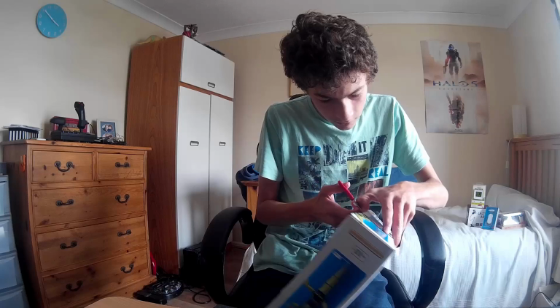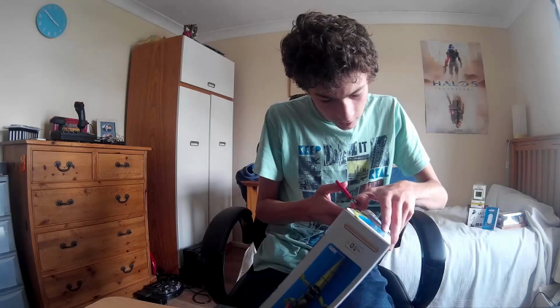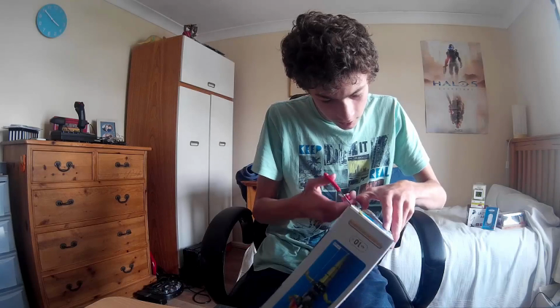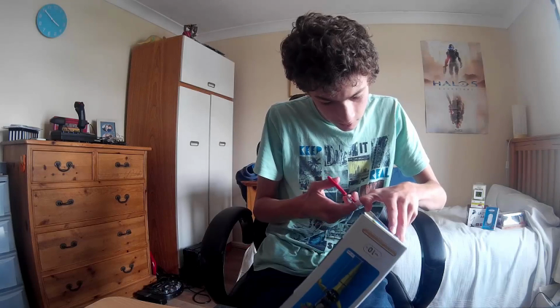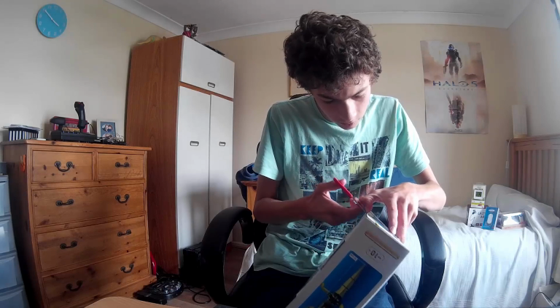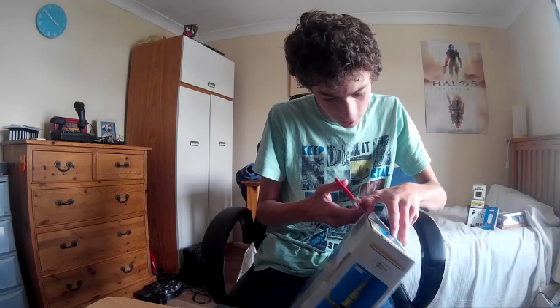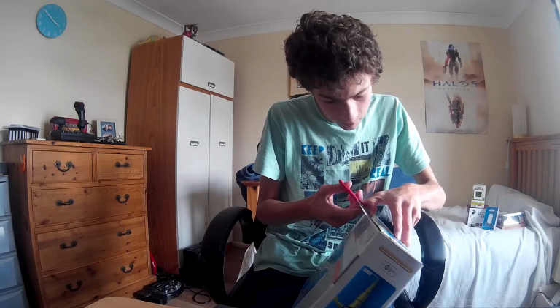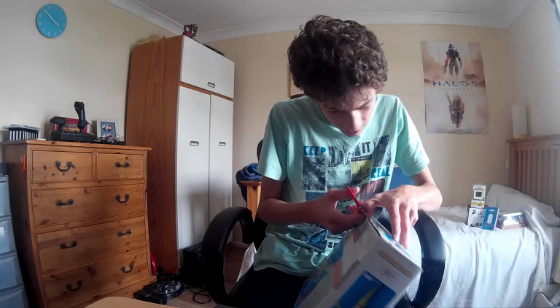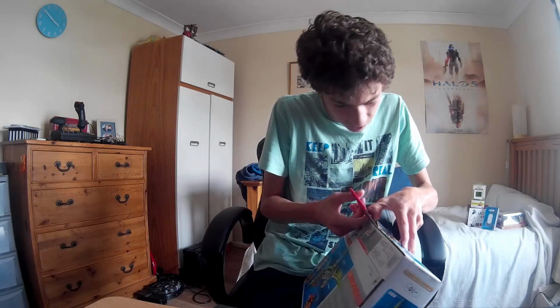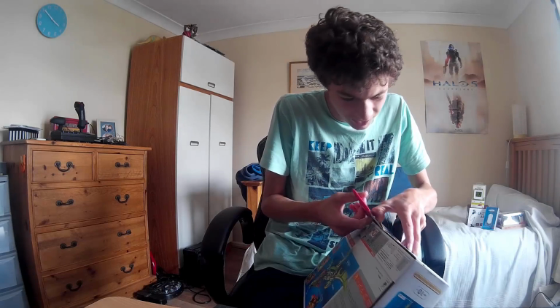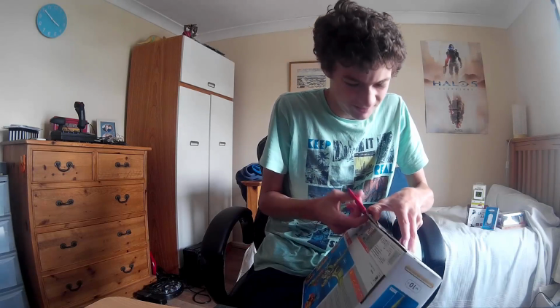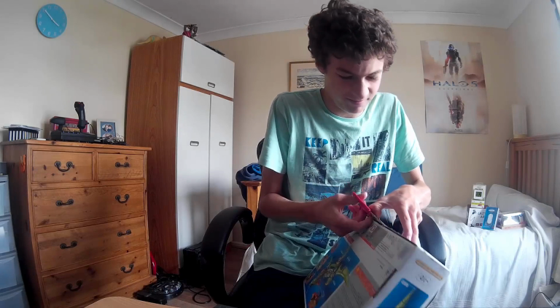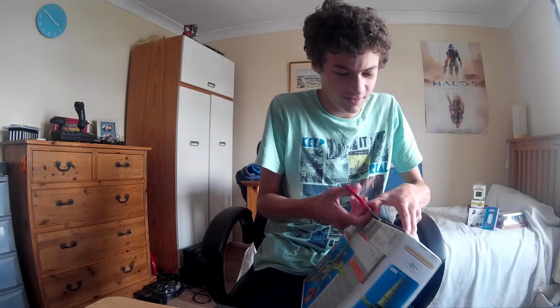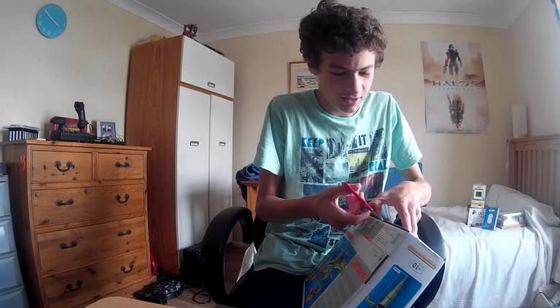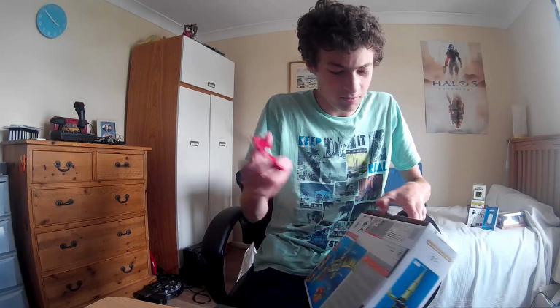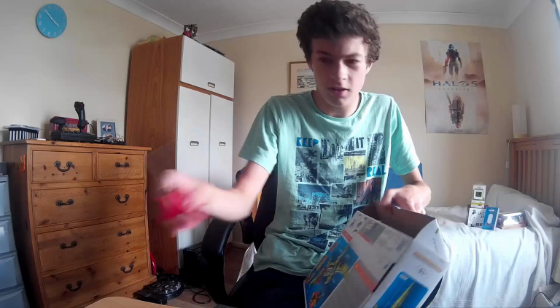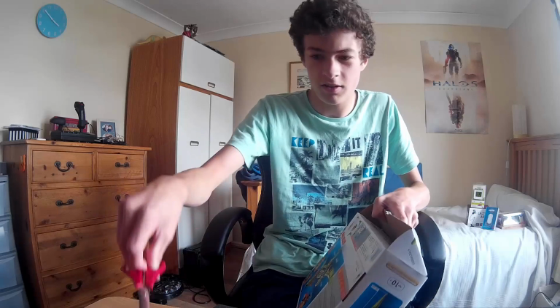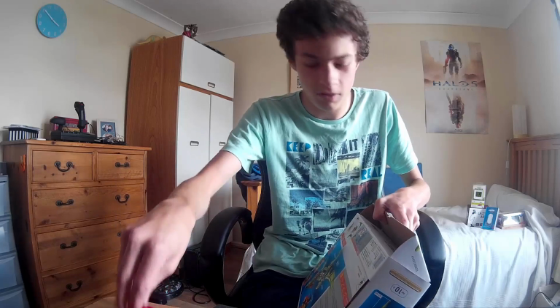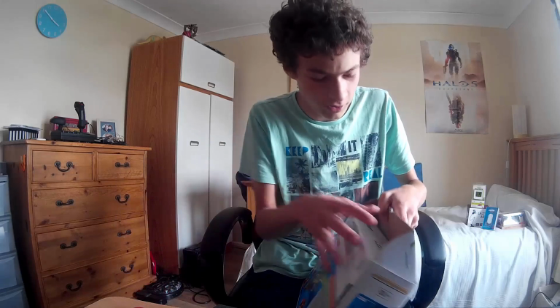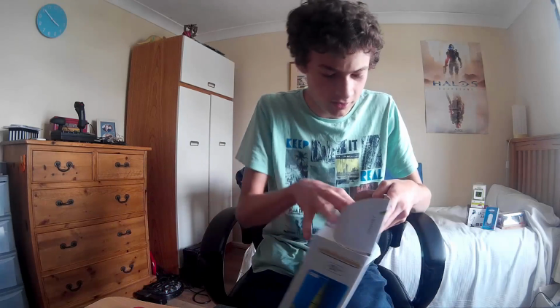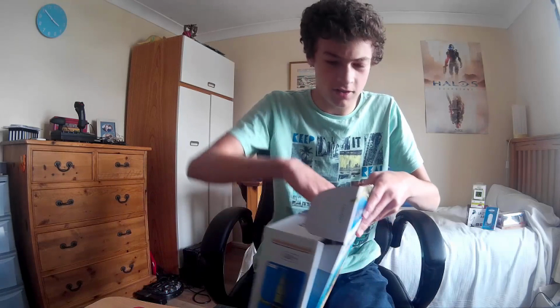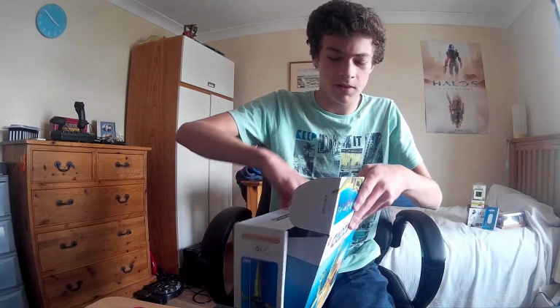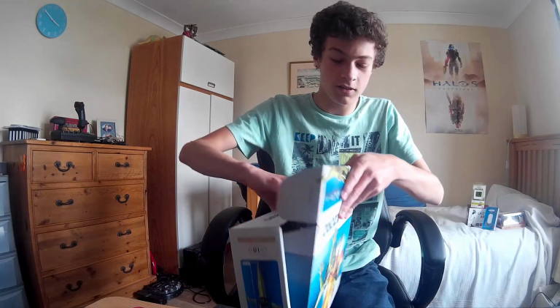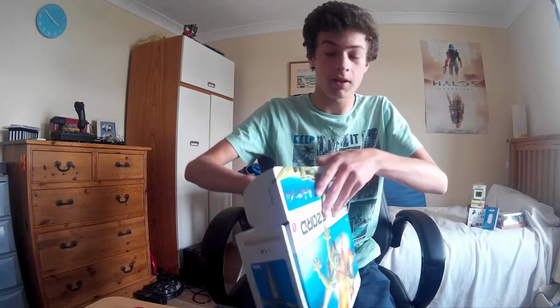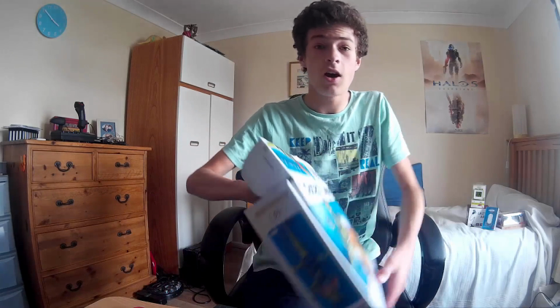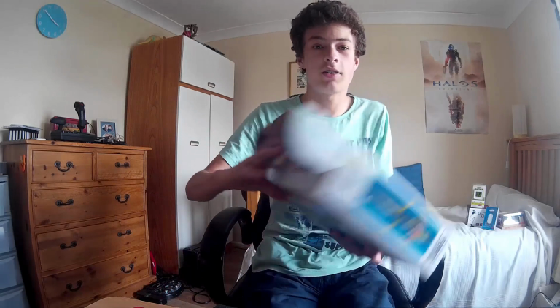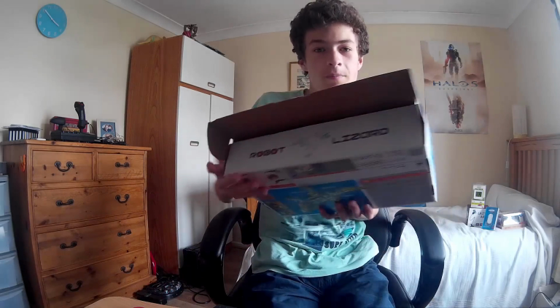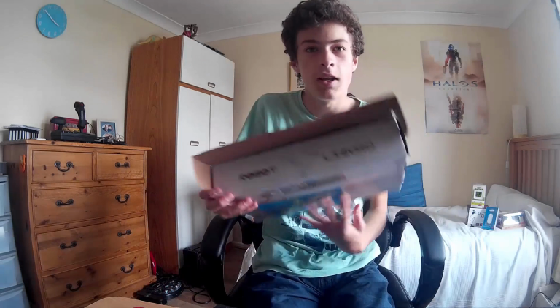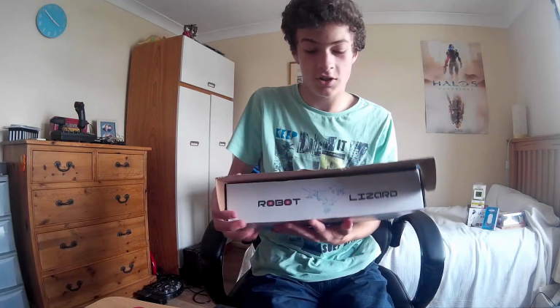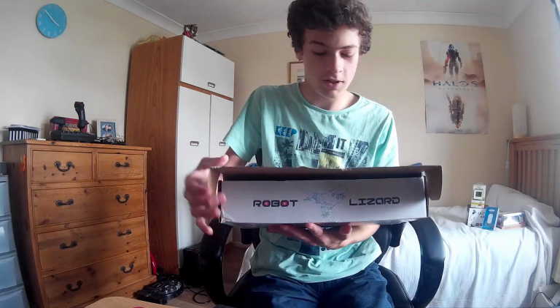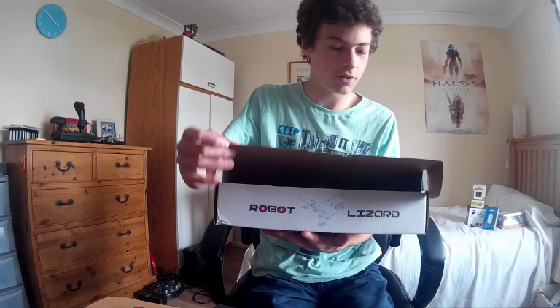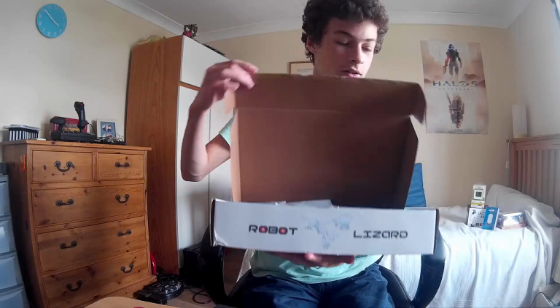I need scissors or a knife — scissors I've got right now. I'm using the knife next time. Scissors are blunt. It literally just opens up, so that's cool.